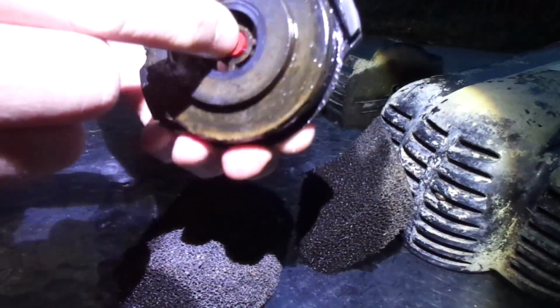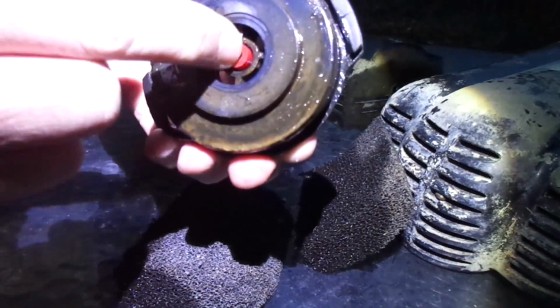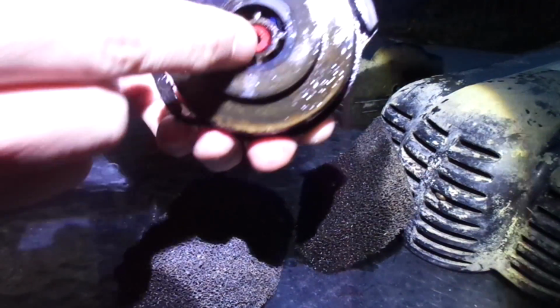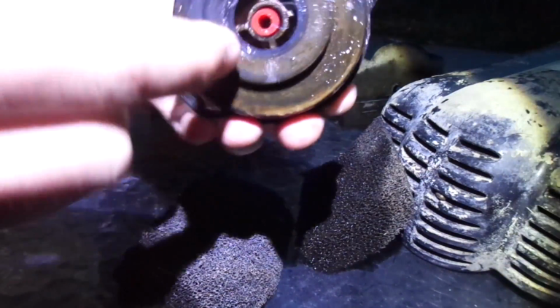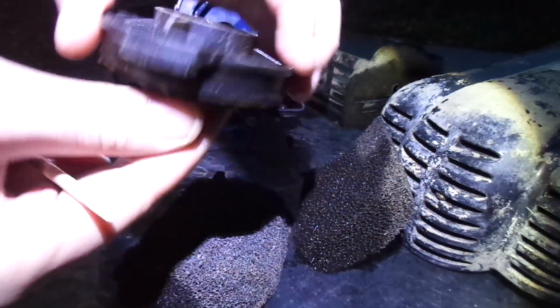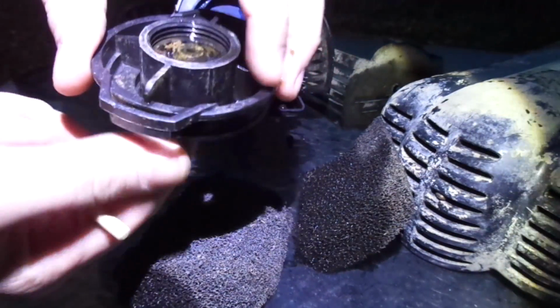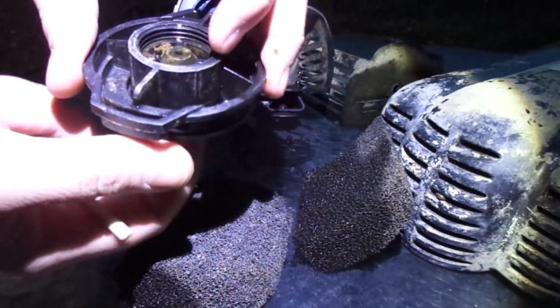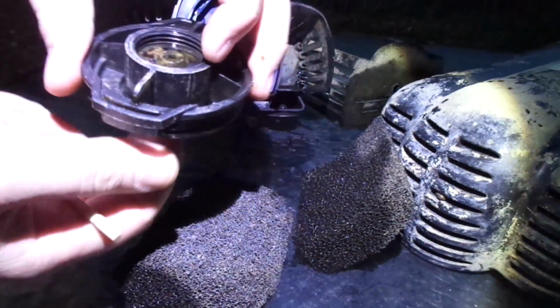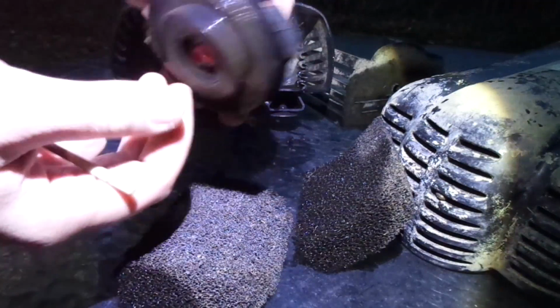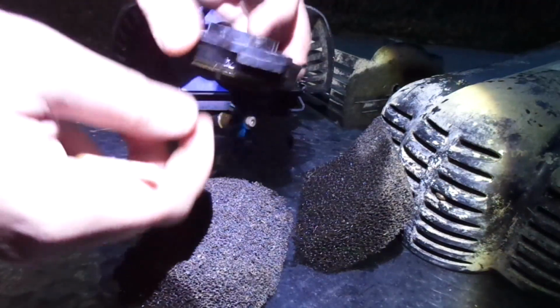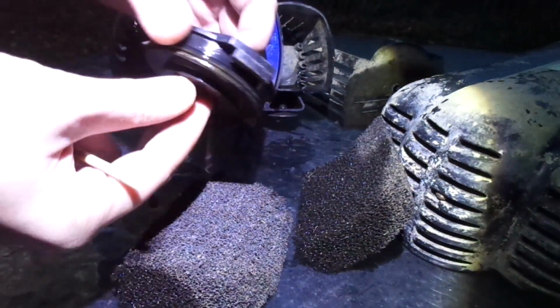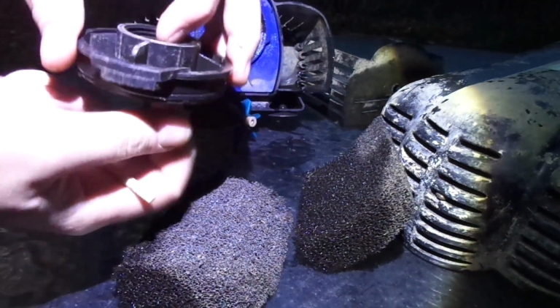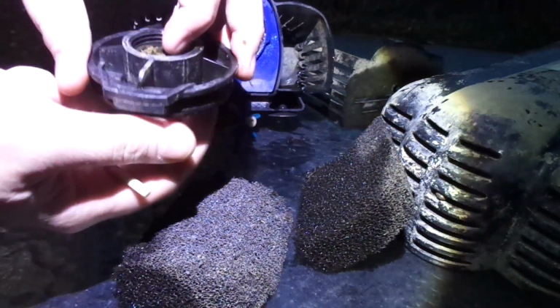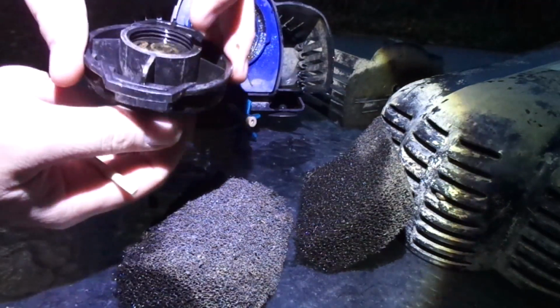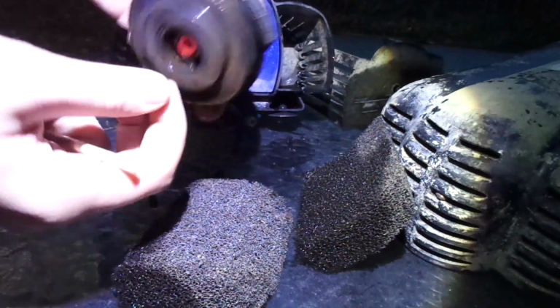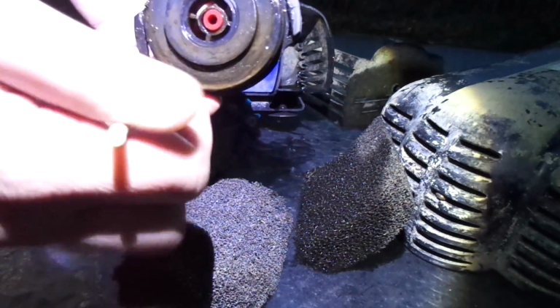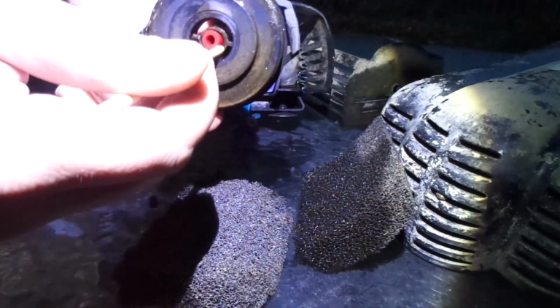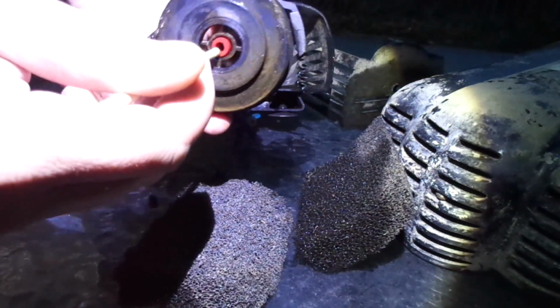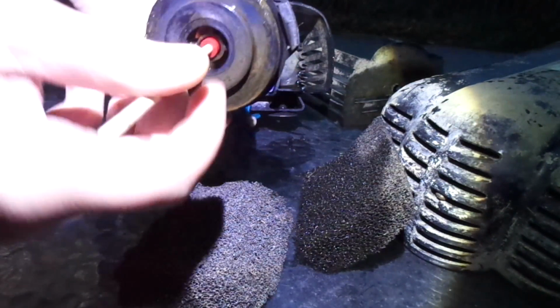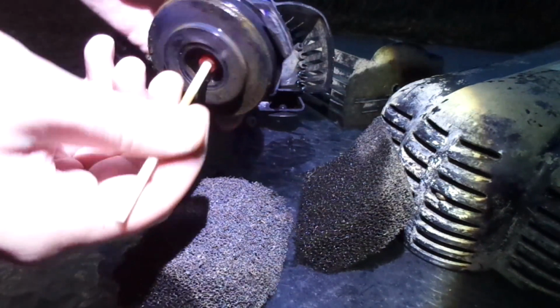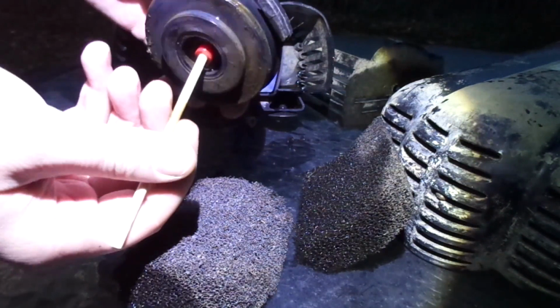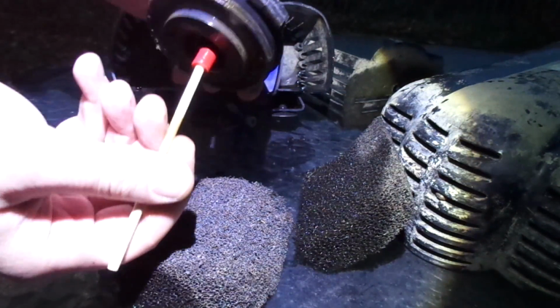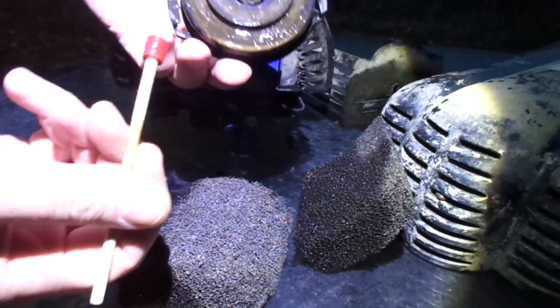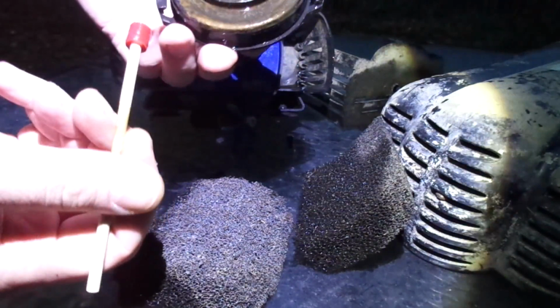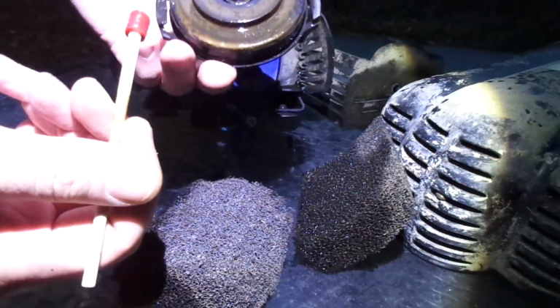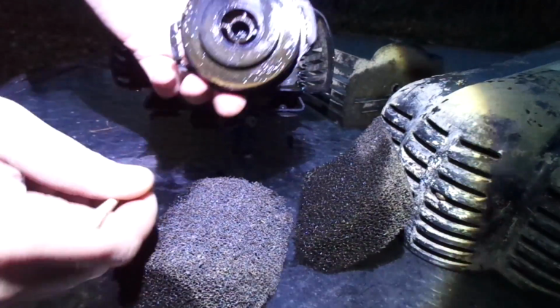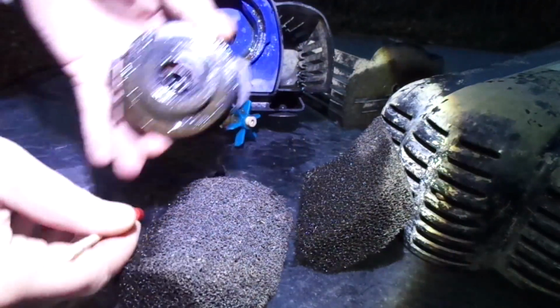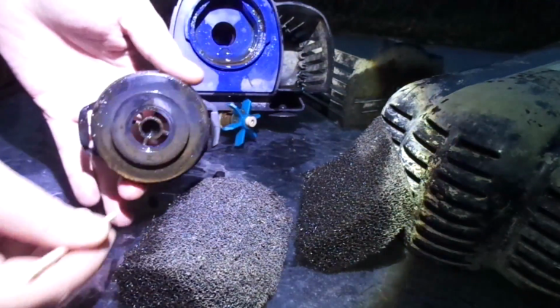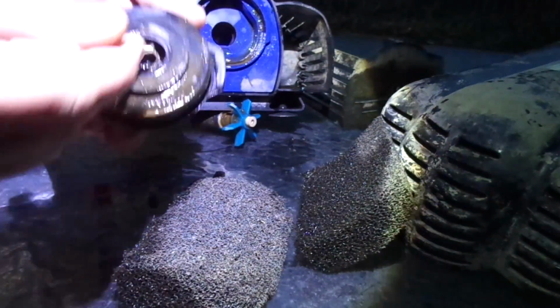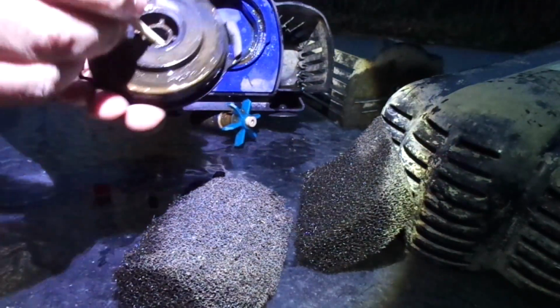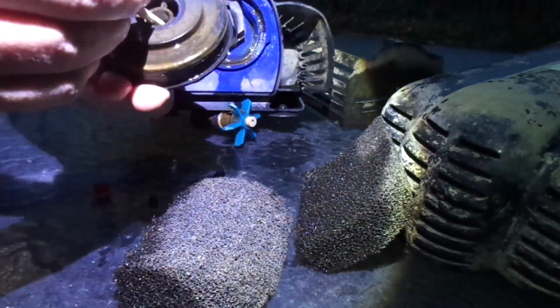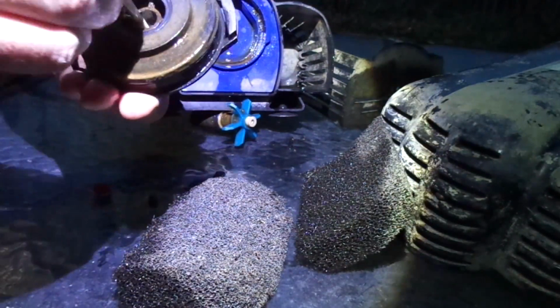It doesn't really fit in there very well on that side. The other side it didn't fit very well either, but it made the pump work. It was a little bit loose in there, but it still pumped. Looks like this one's bad too.